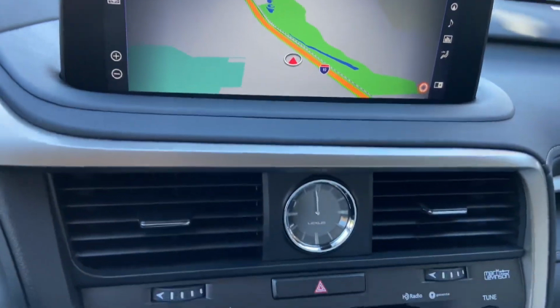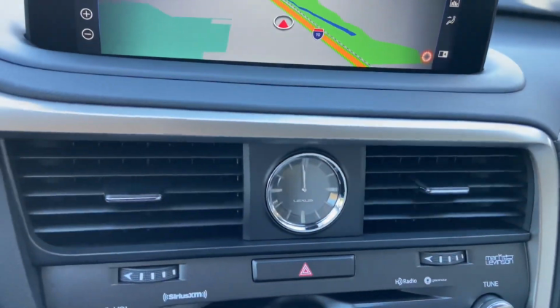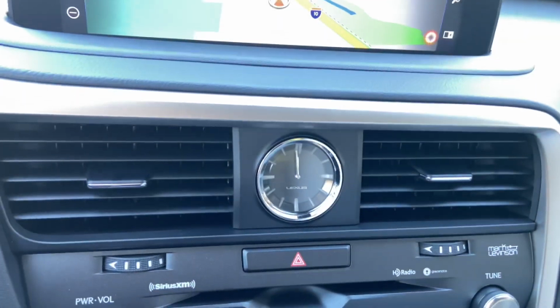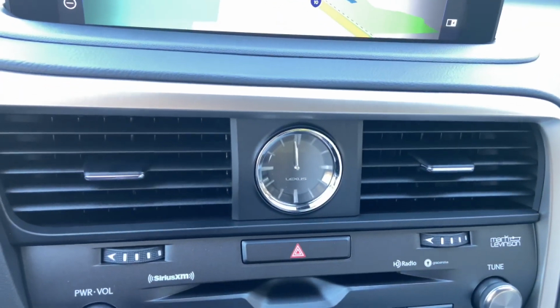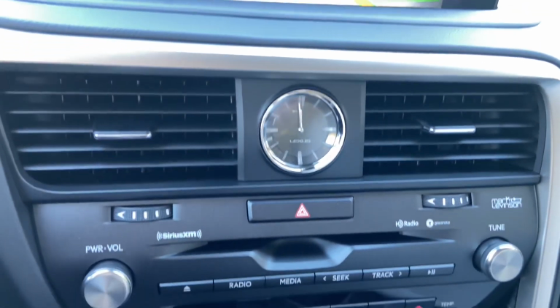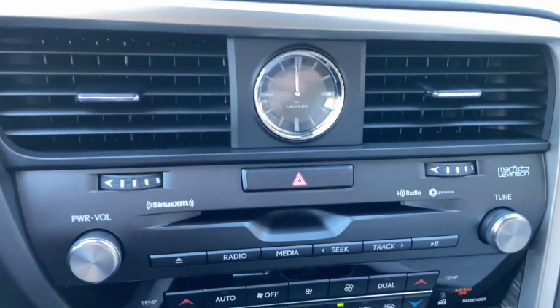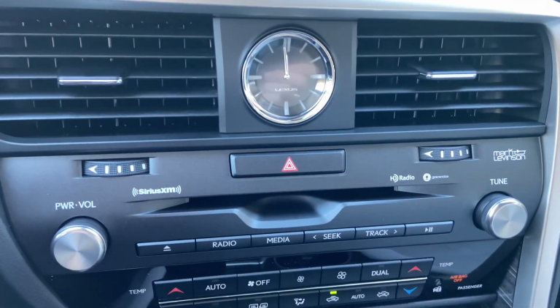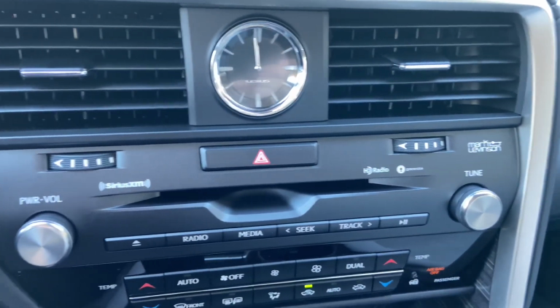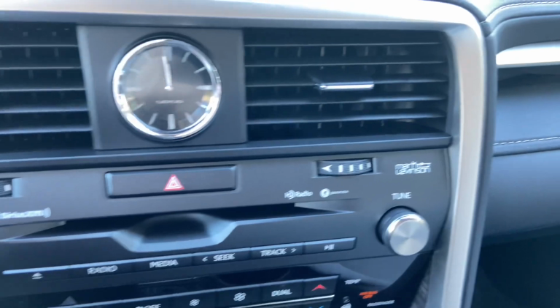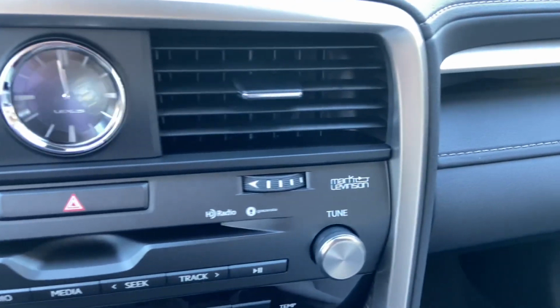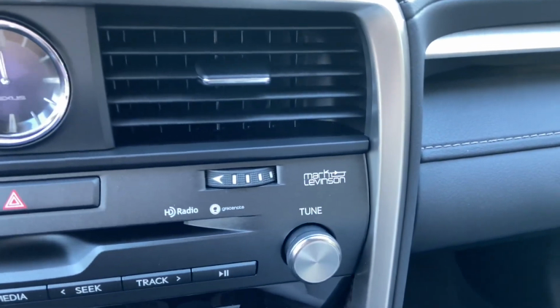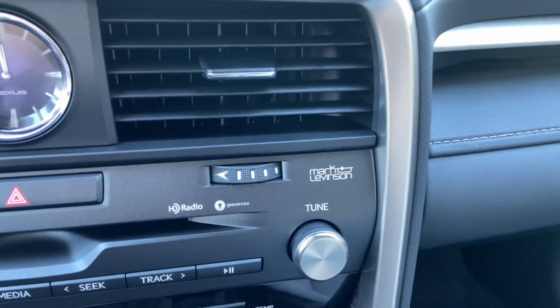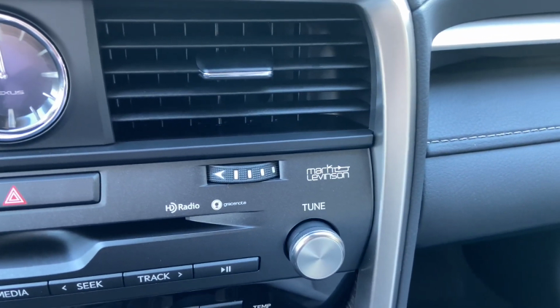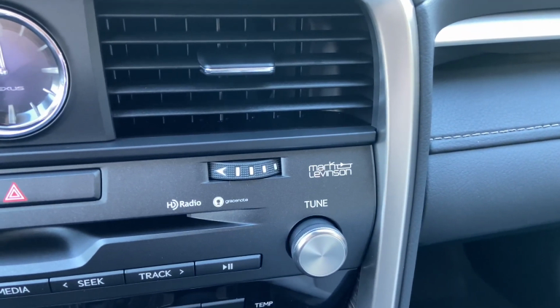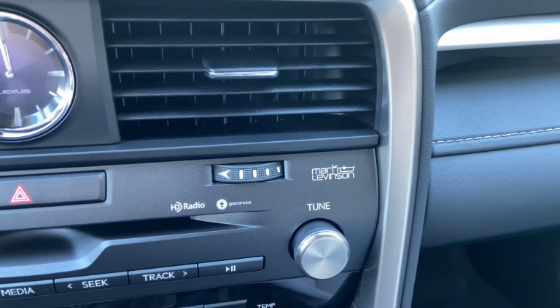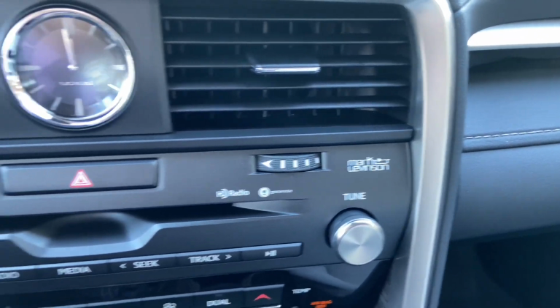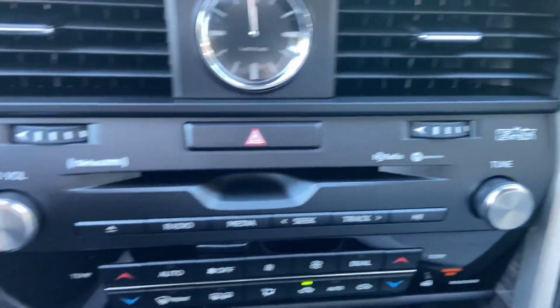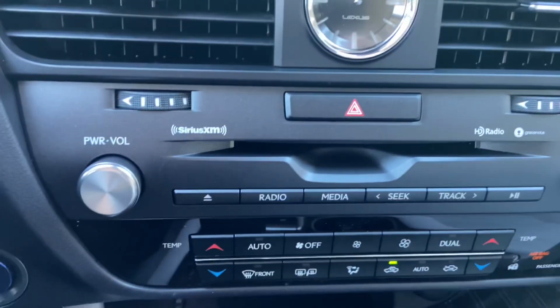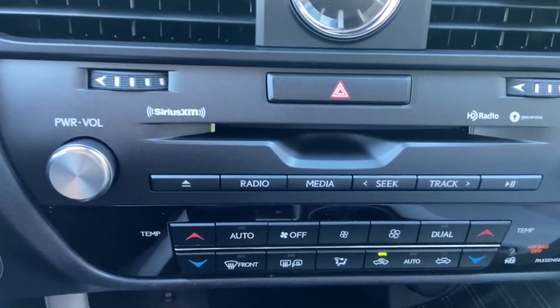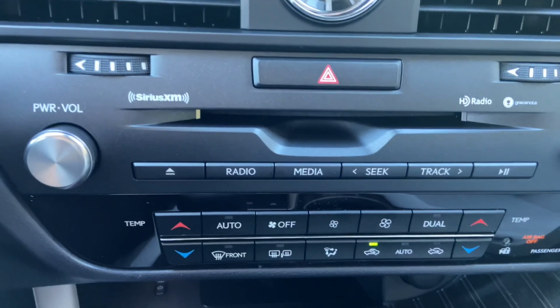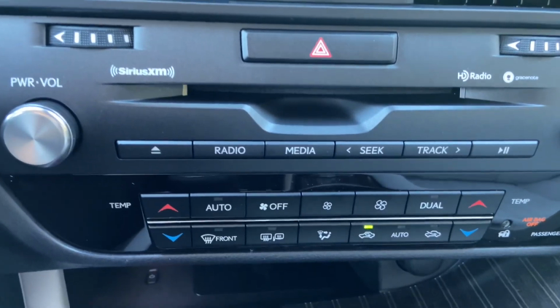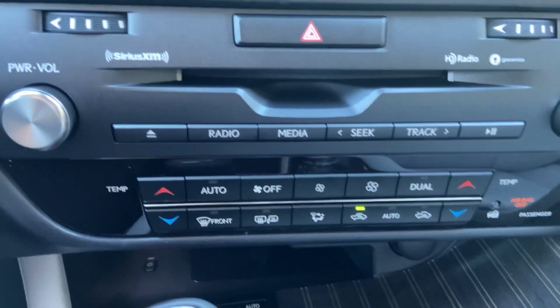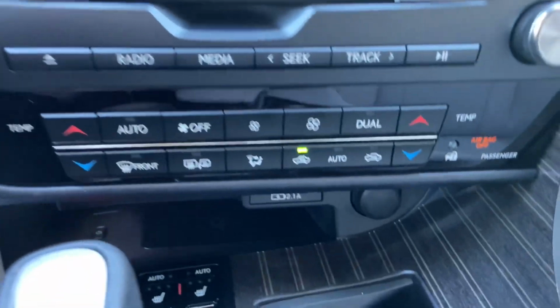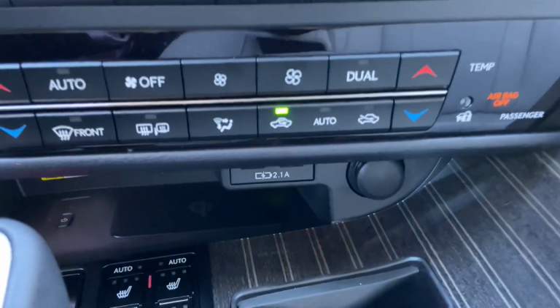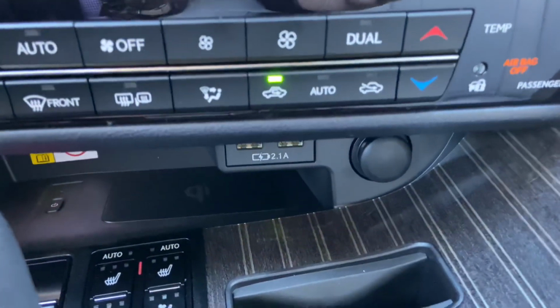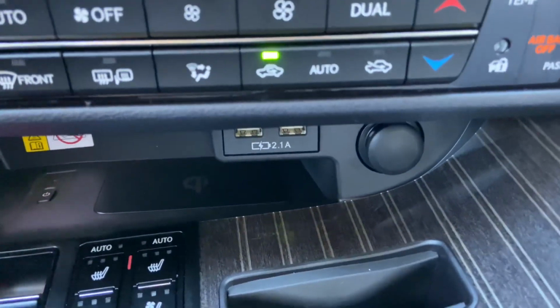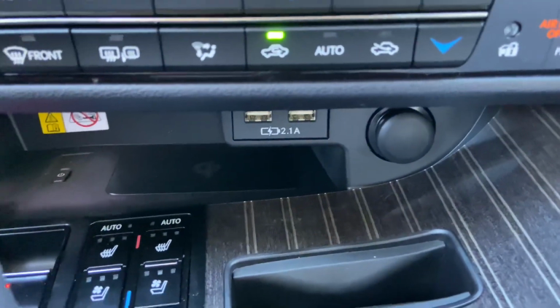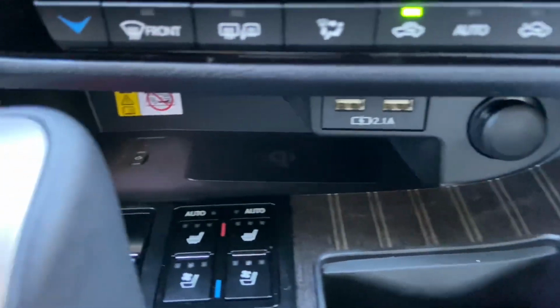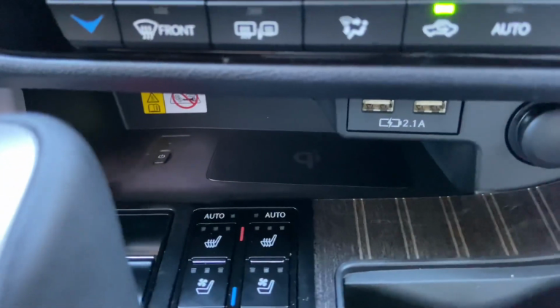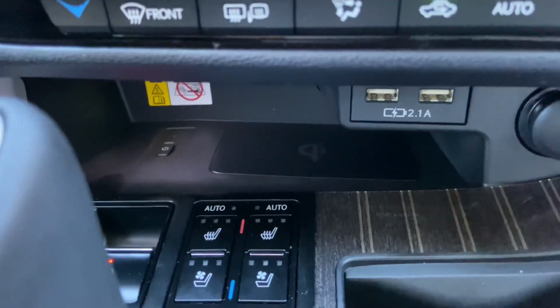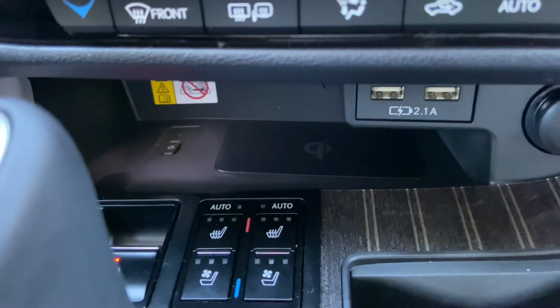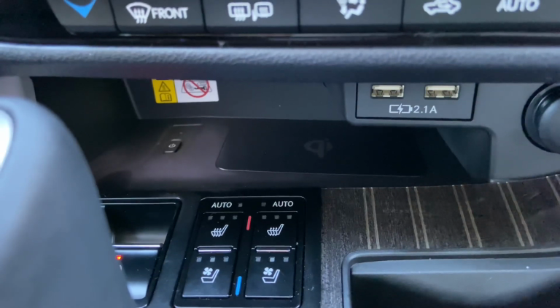Below that, we have our analog clock with CD player, our upgraded 15-speaker Mark Levinson audio system, radio controls, AC controls, two USB charging ports, and our wireless charging pad.